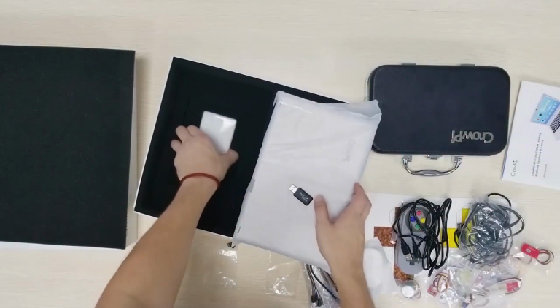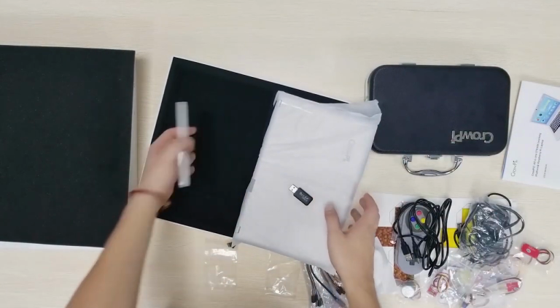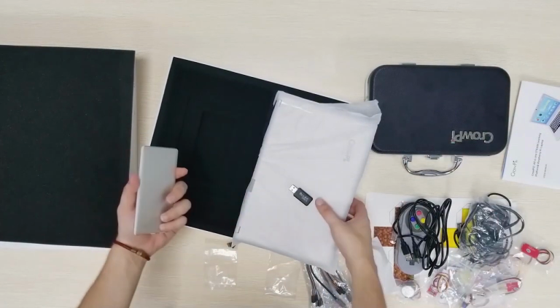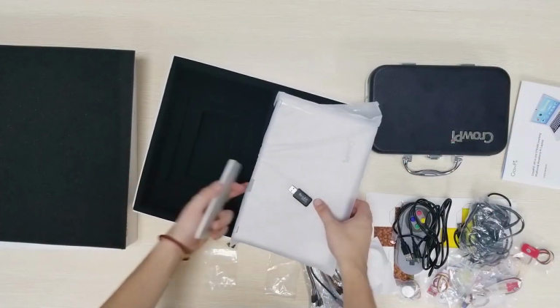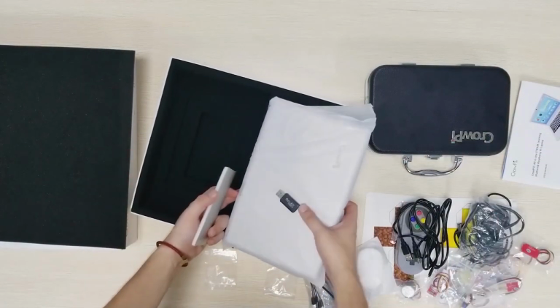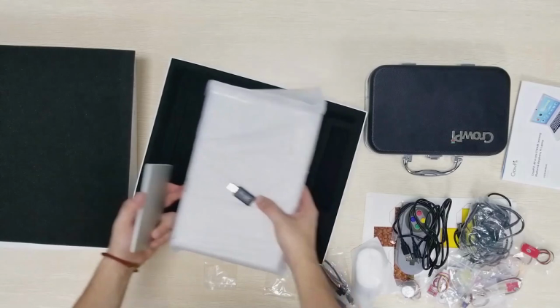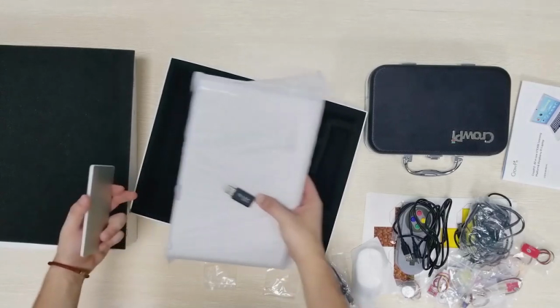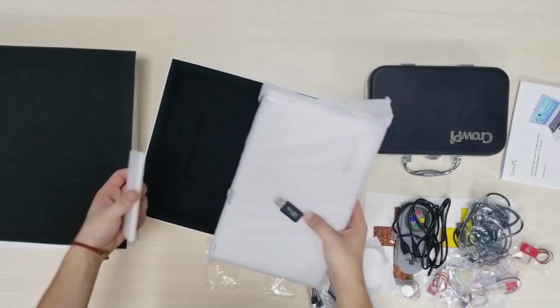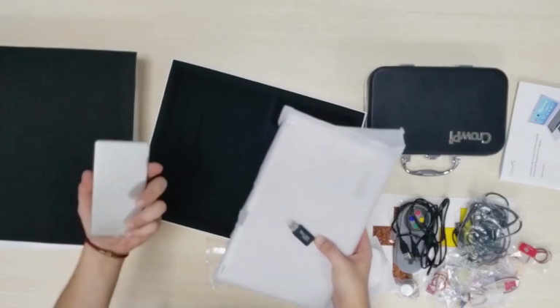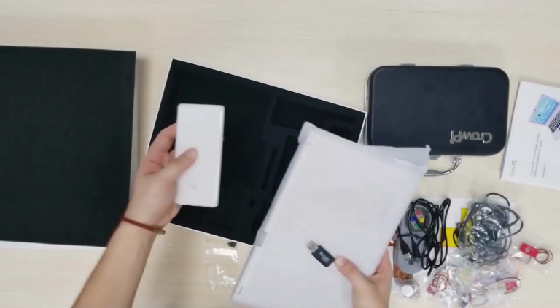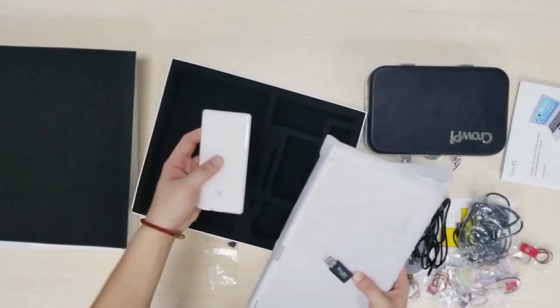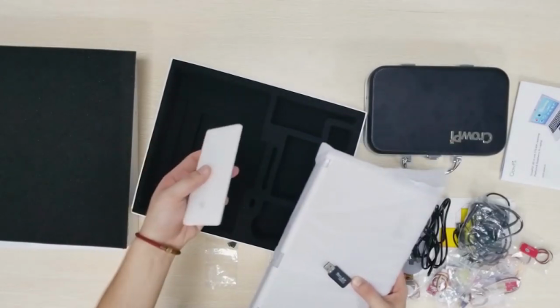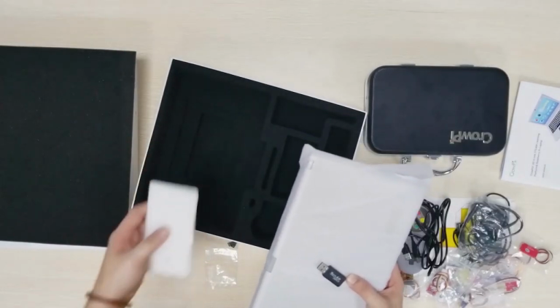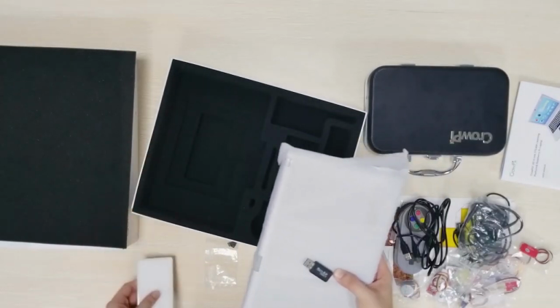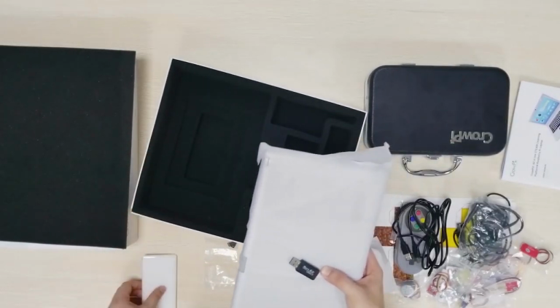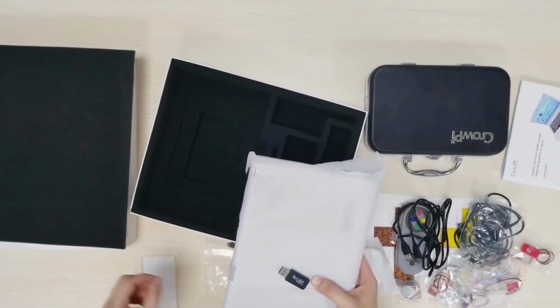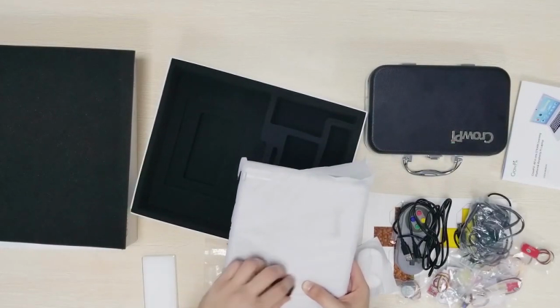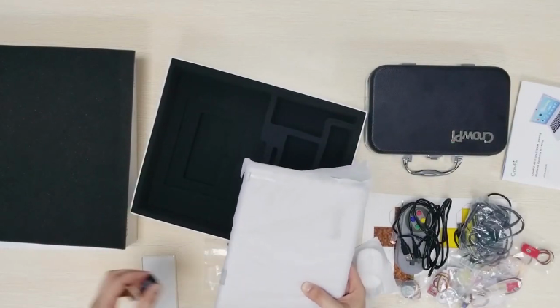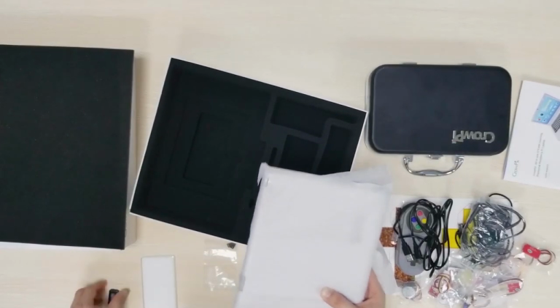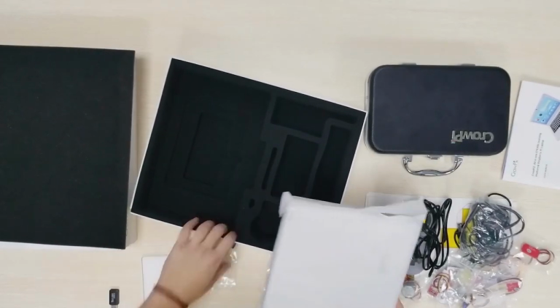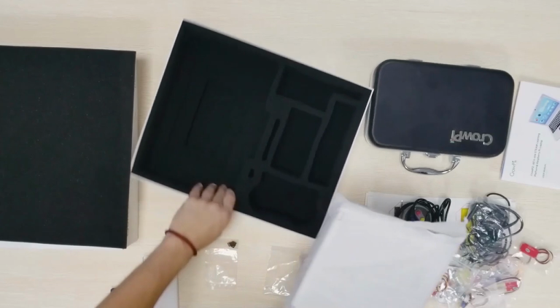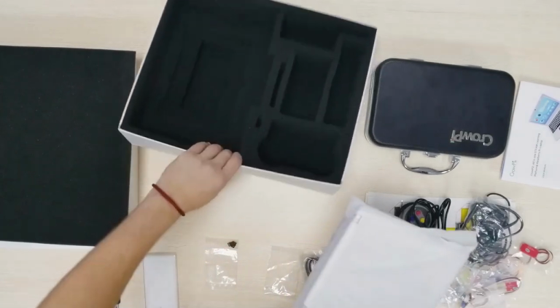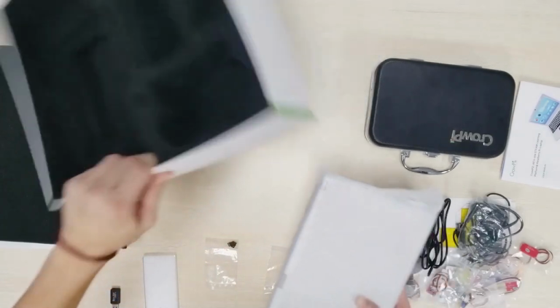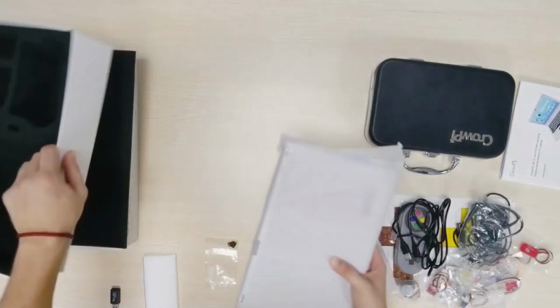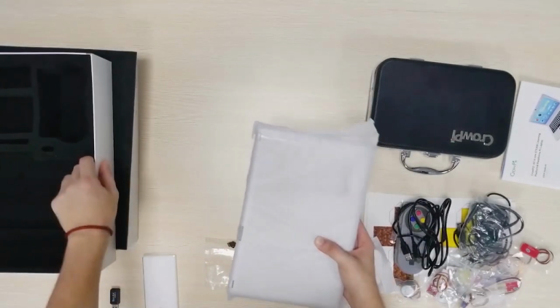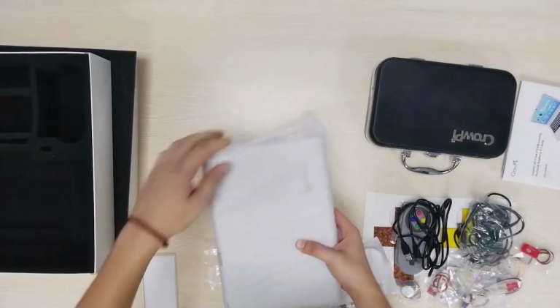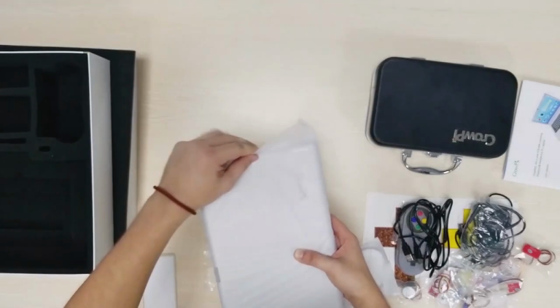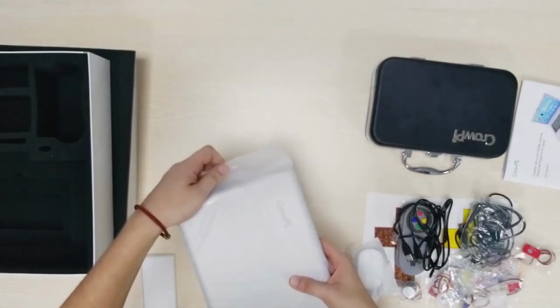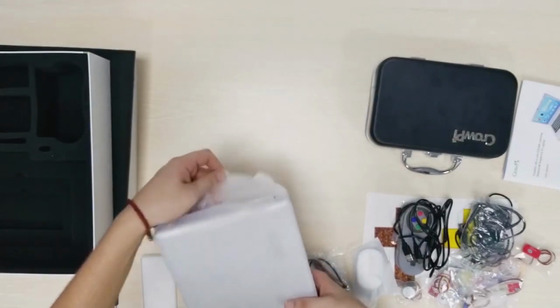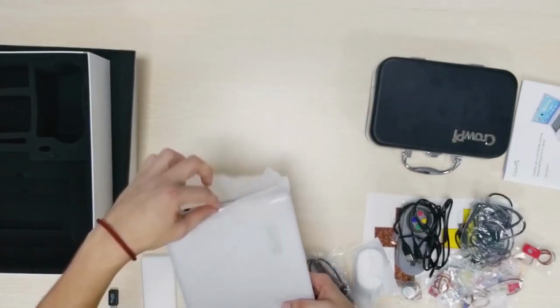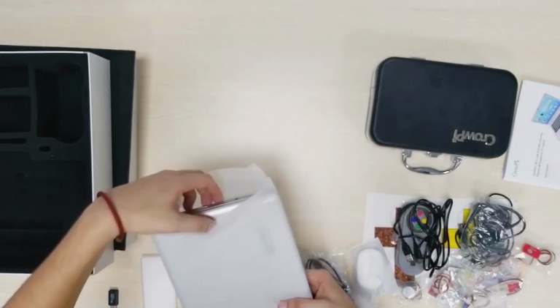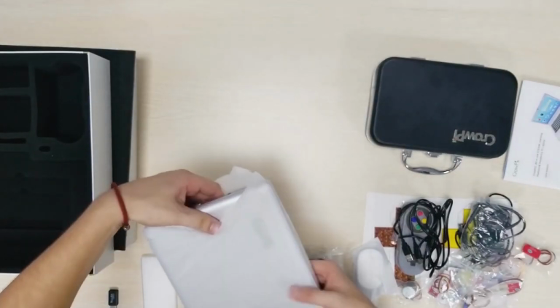Here under the CropEye 2 — I just took the CropEye 2 out — we have a battery pack. Now let's put this box aside and take out the CropEye 2.